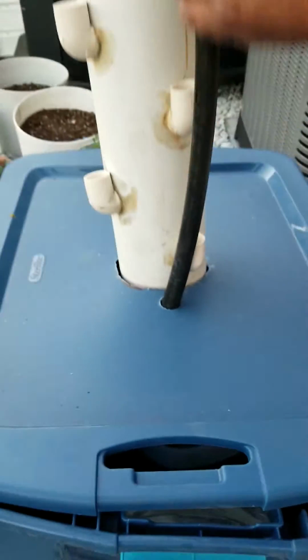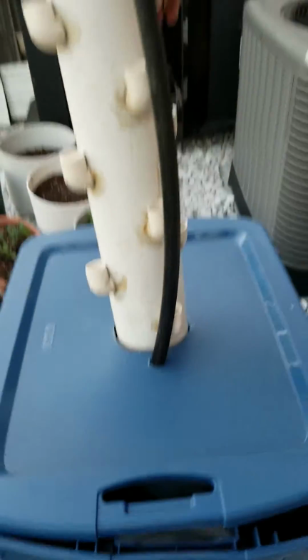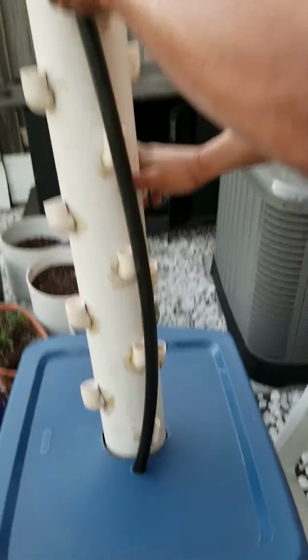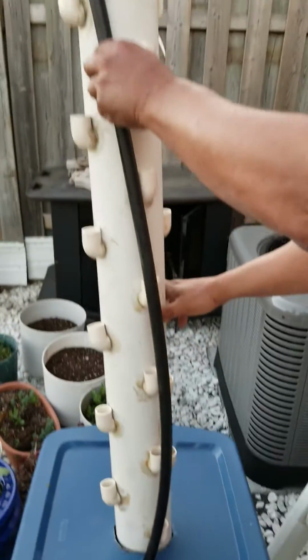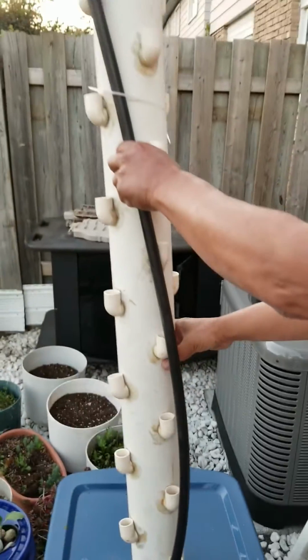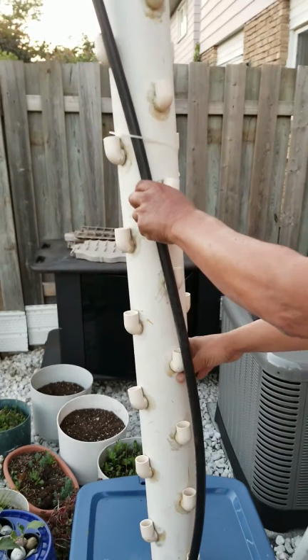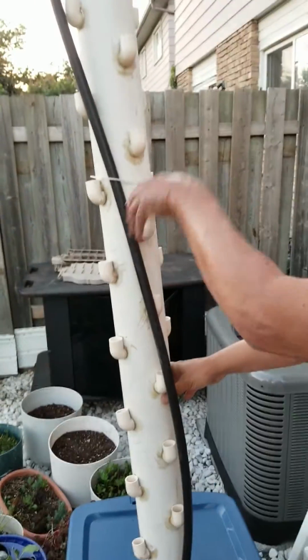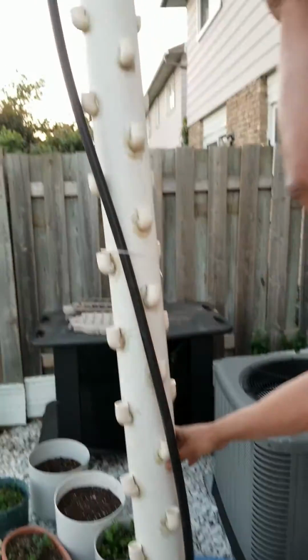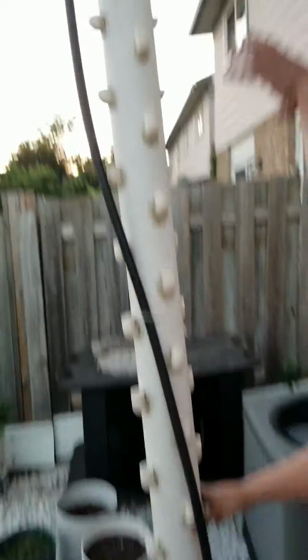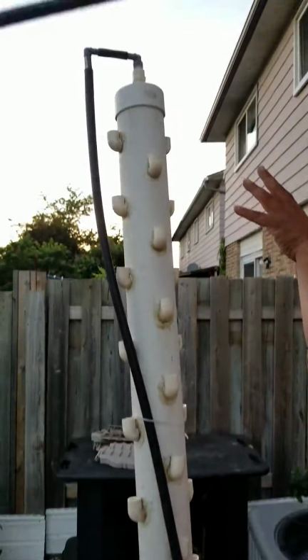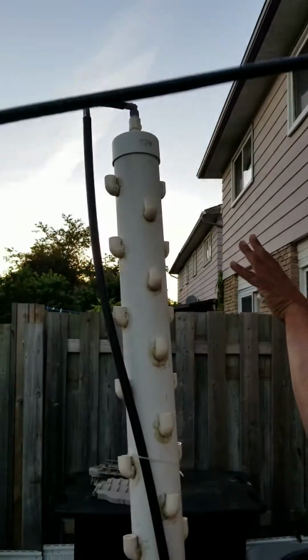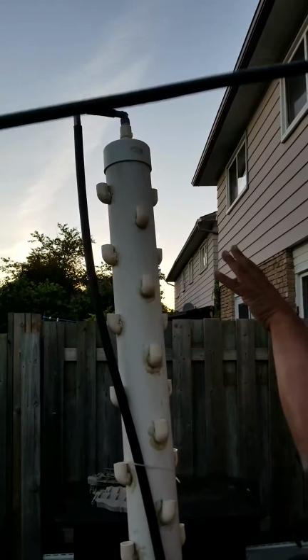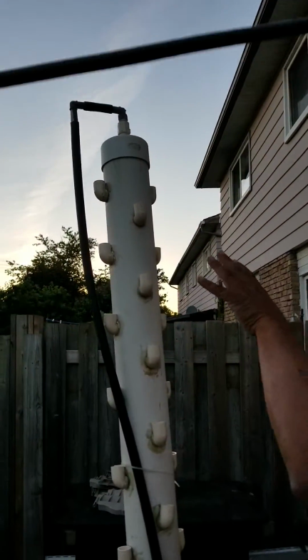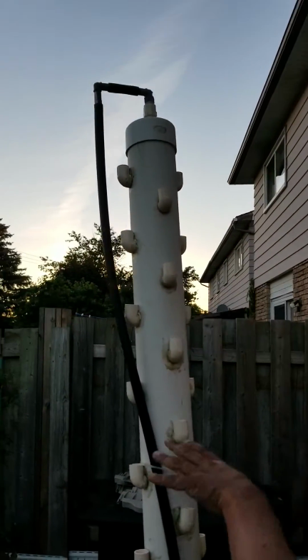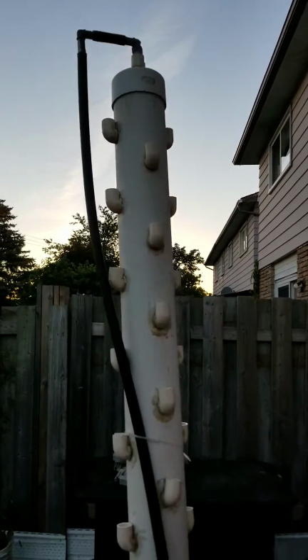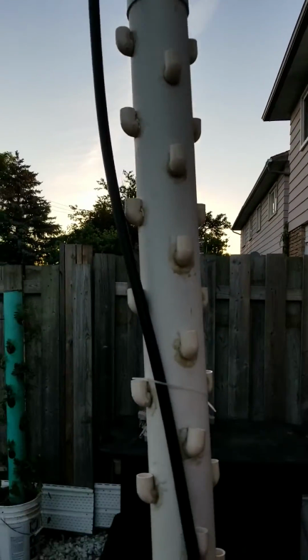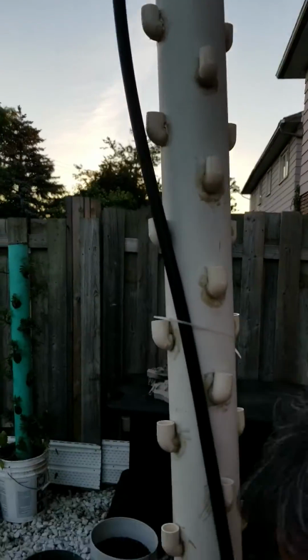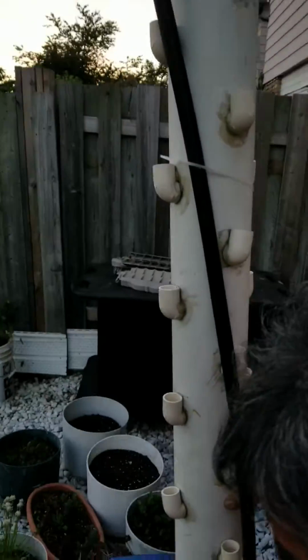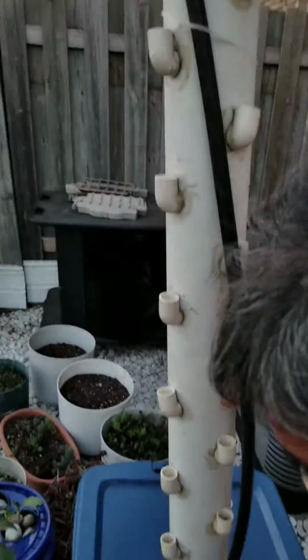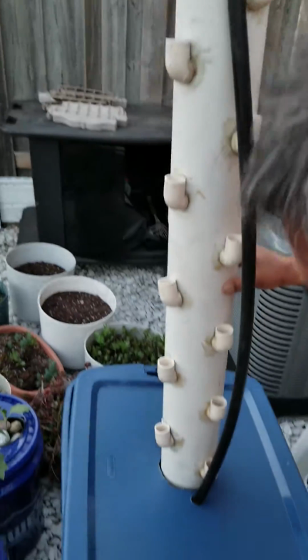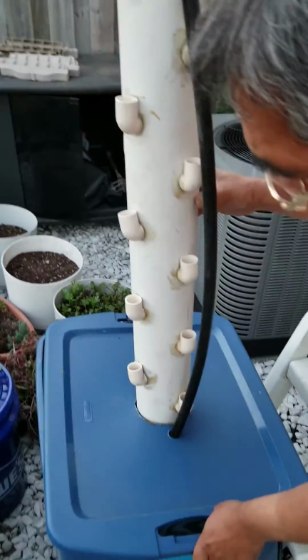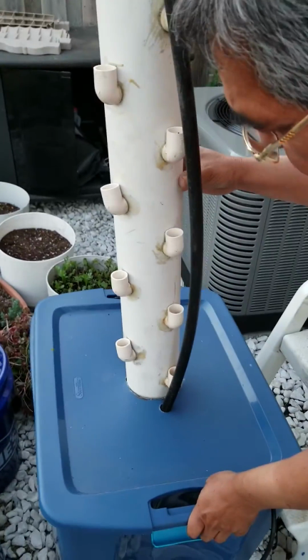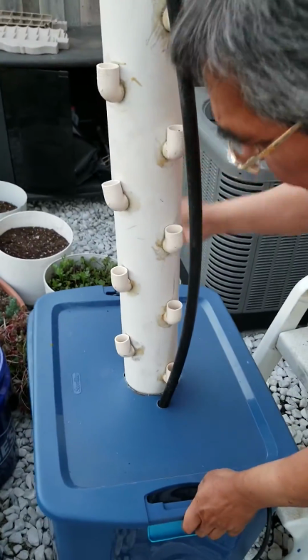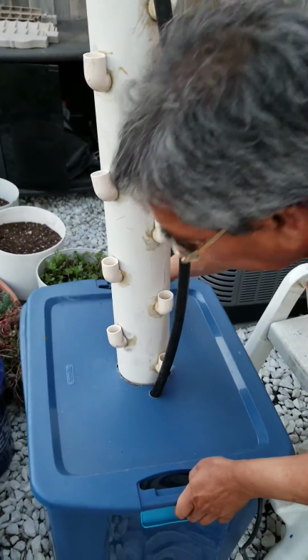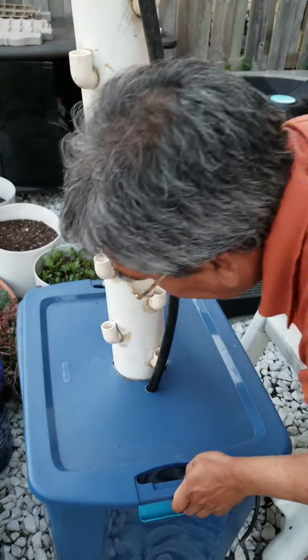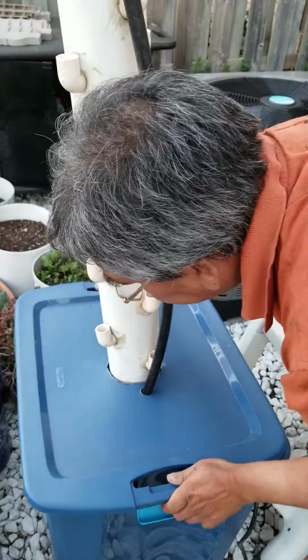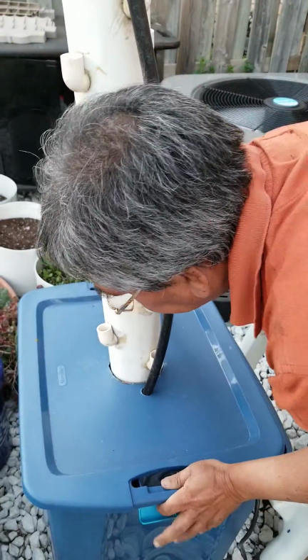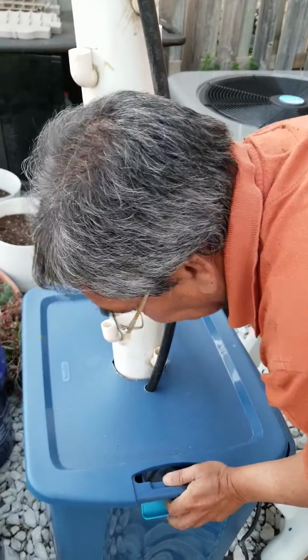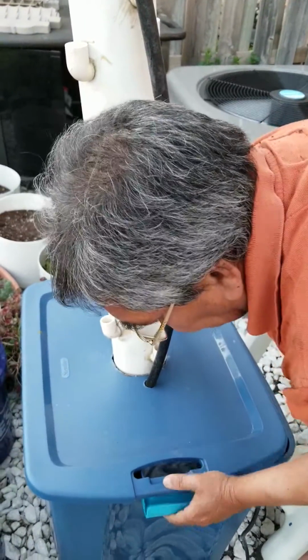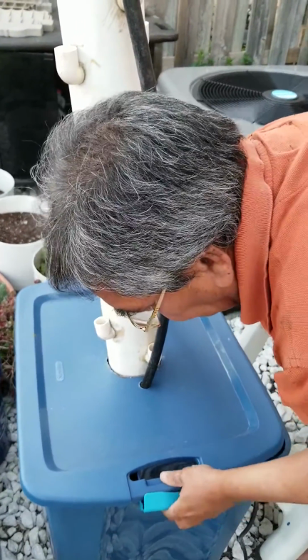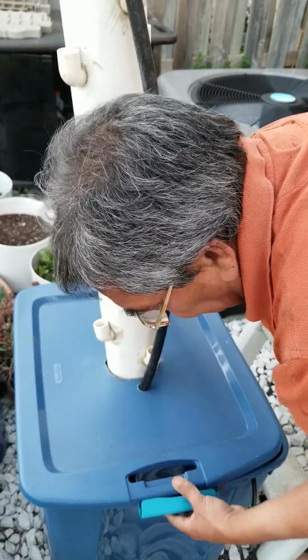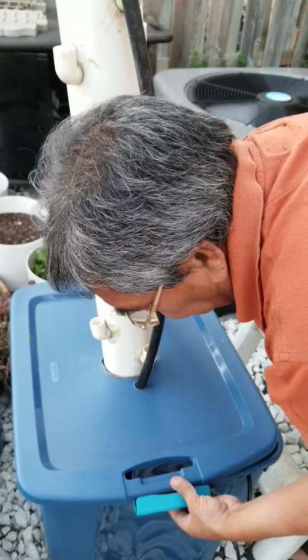From the submersible pump, you run a small pipe and put a funnel so that the water drips in as a ring. And in this tower, you can have attached elbows.